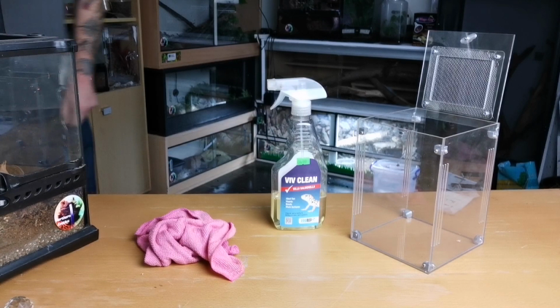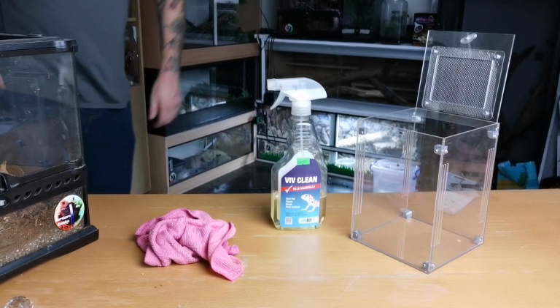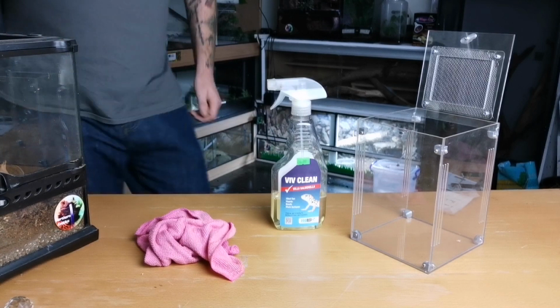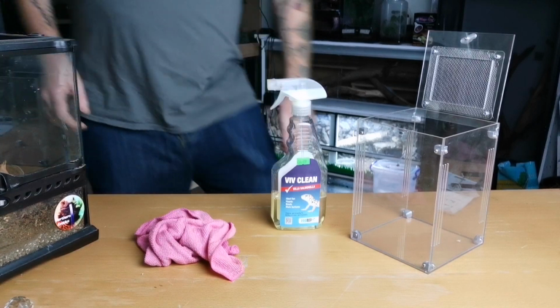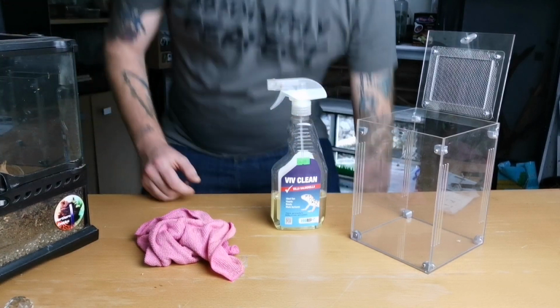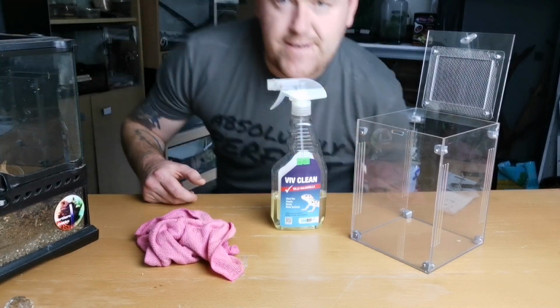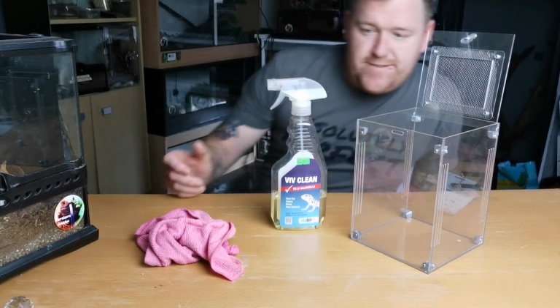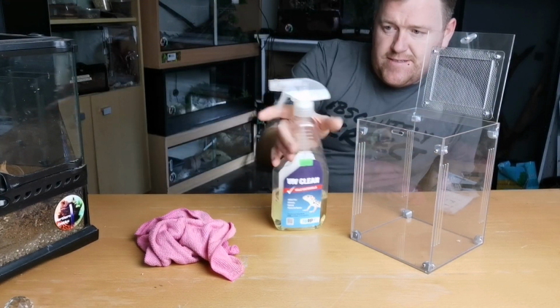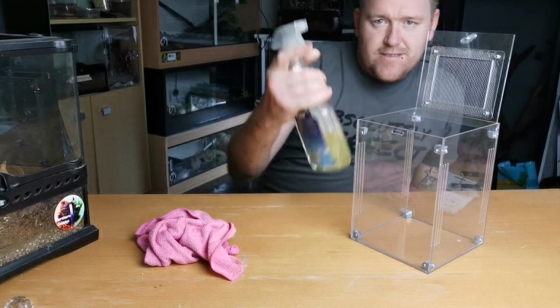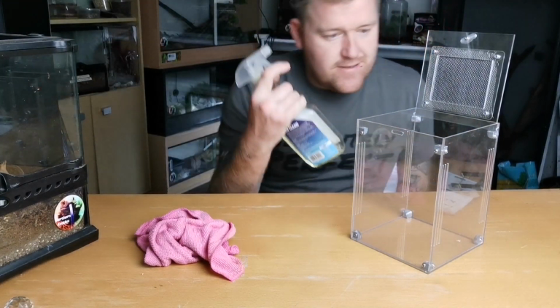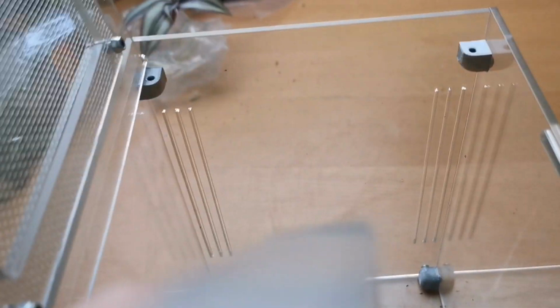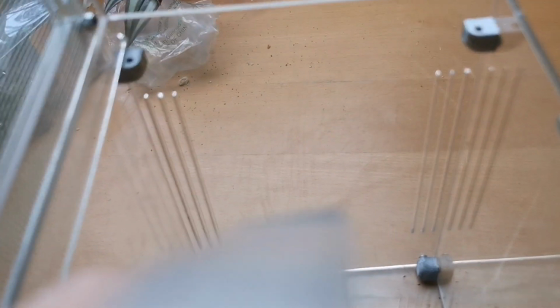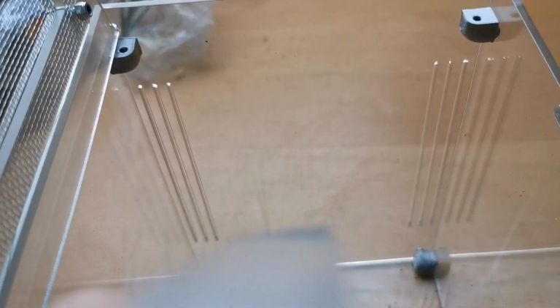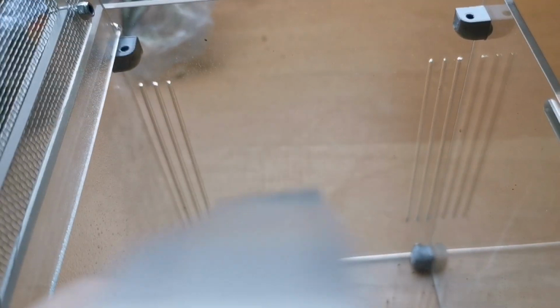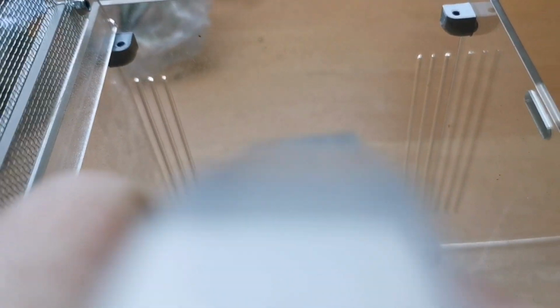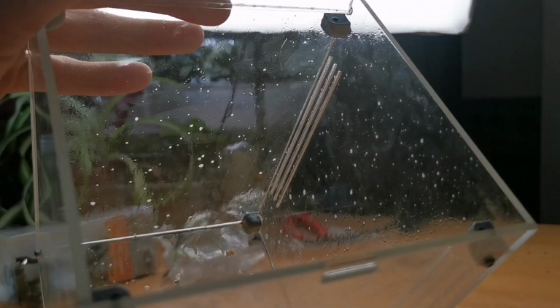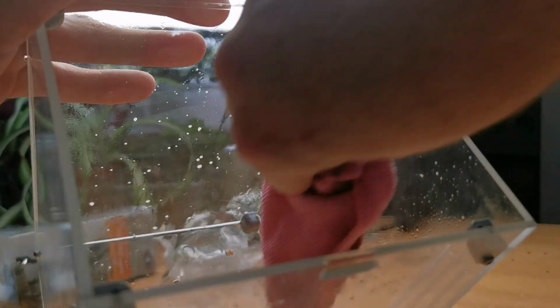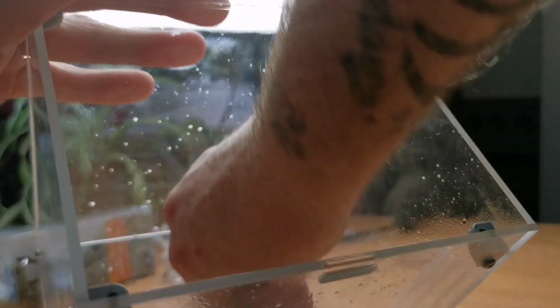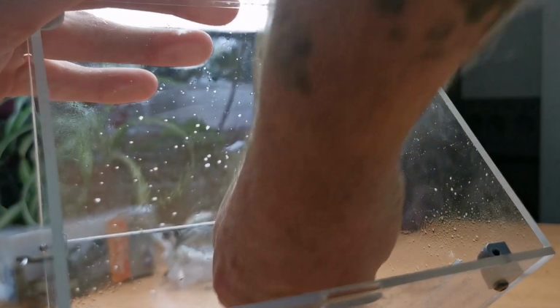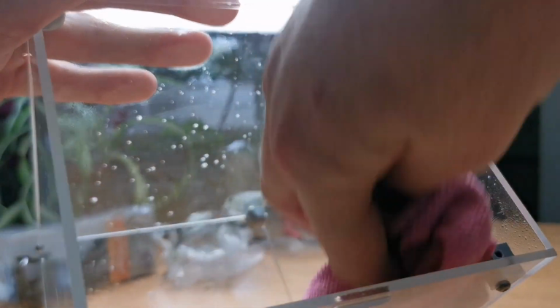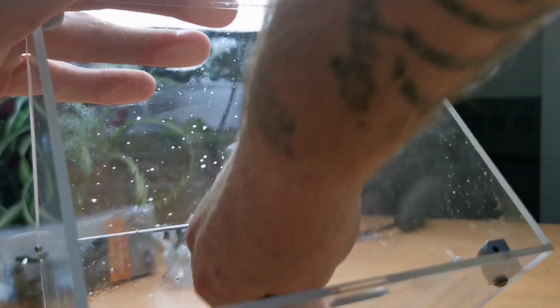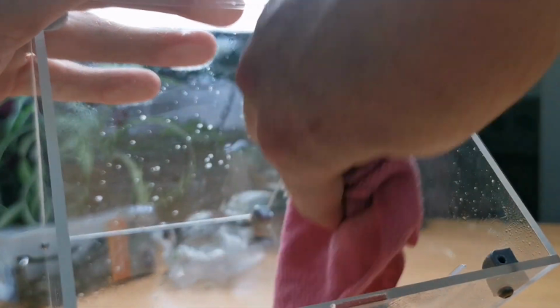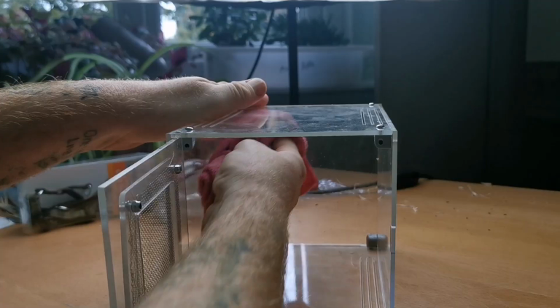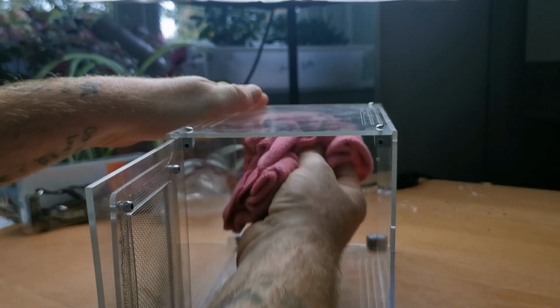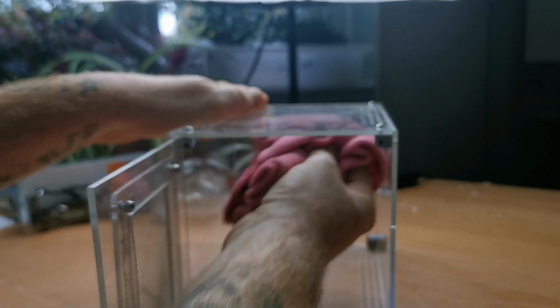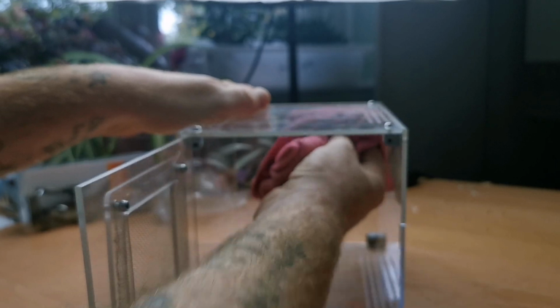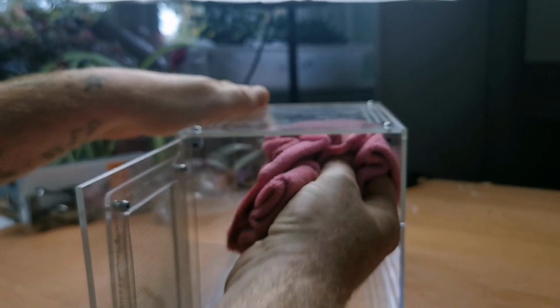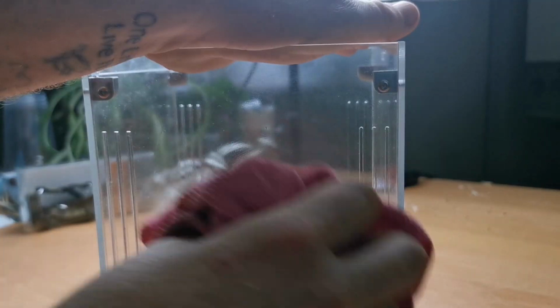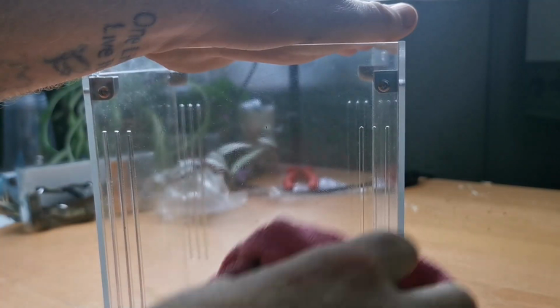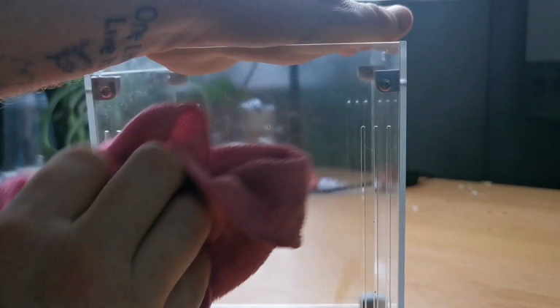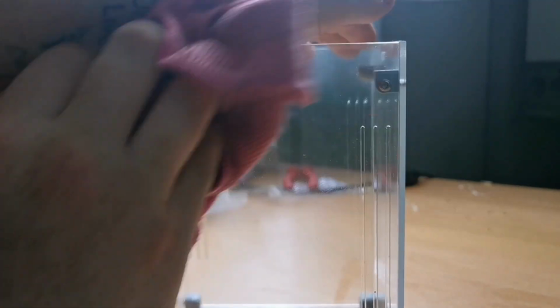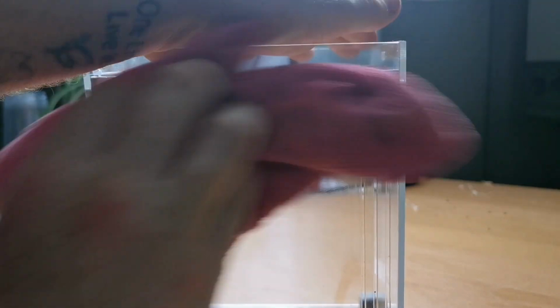You need a reptile disinfectant and a rag and basically just give it a really good scrub. You don't know what's left on there from the manufacturing process, so it's better just to clean it. It only takes 10 minutes.